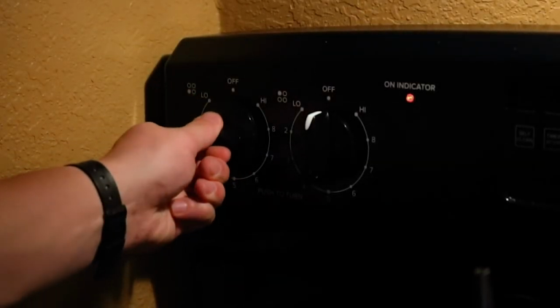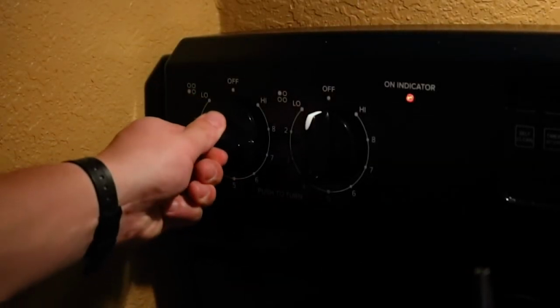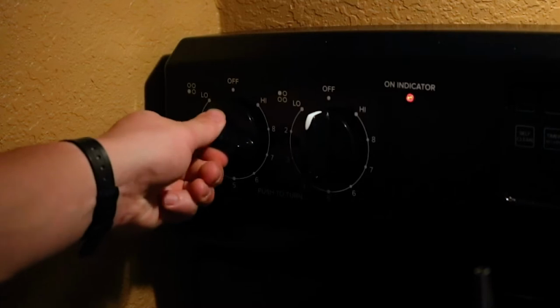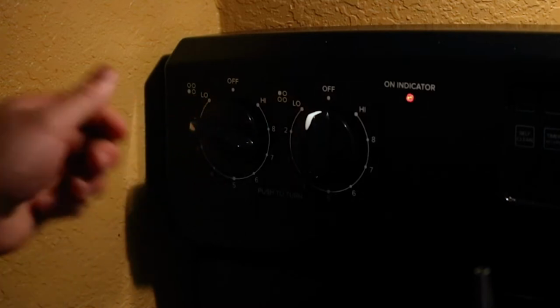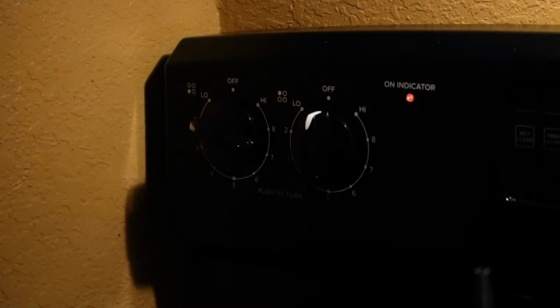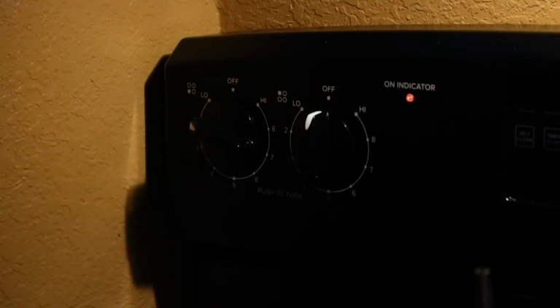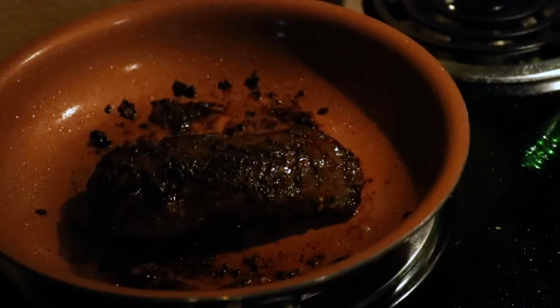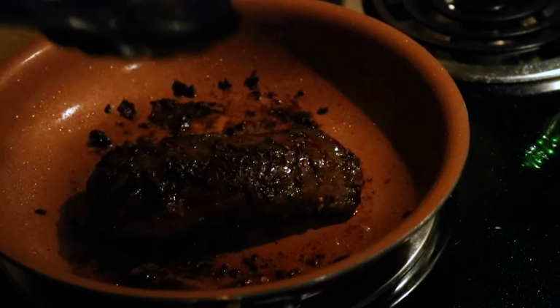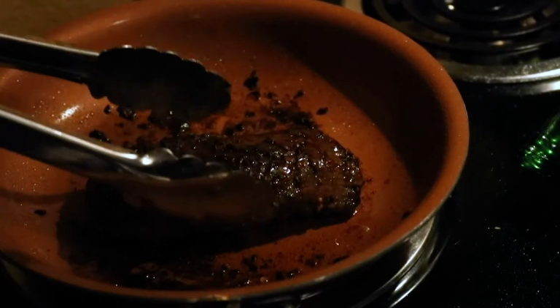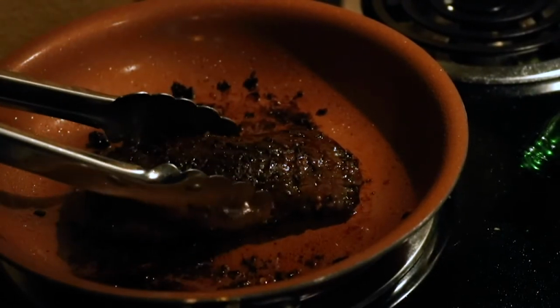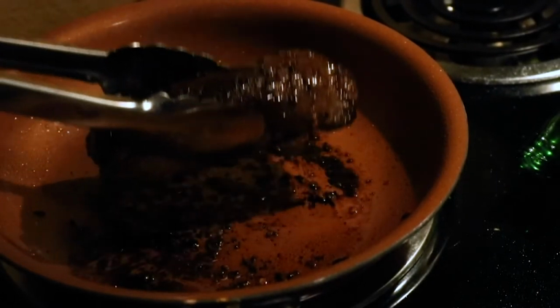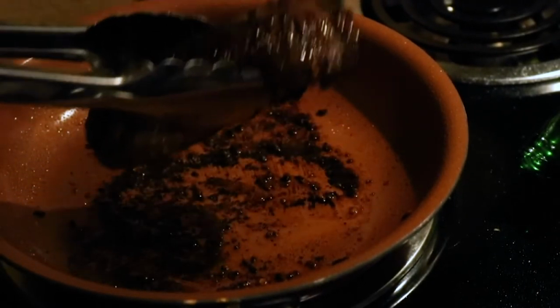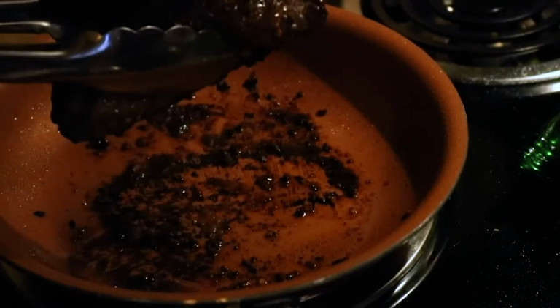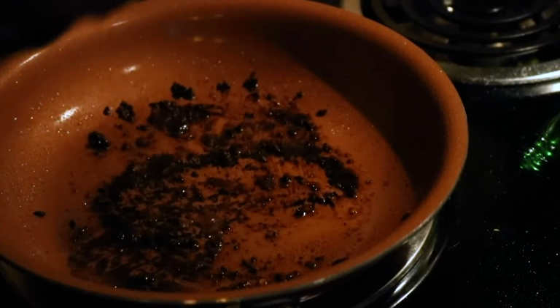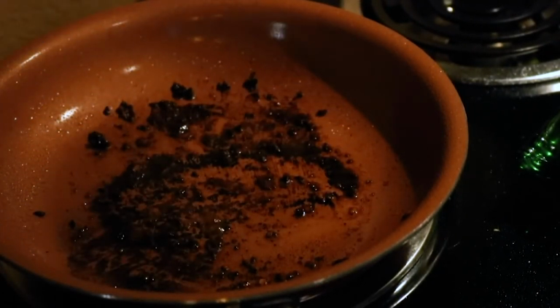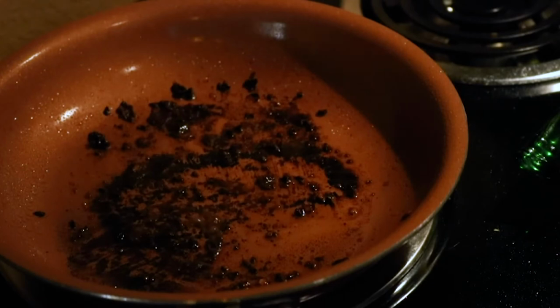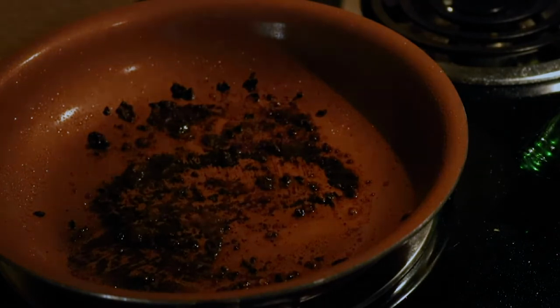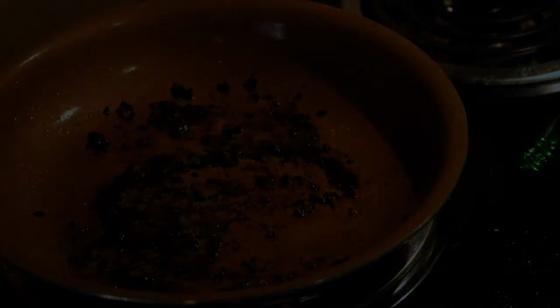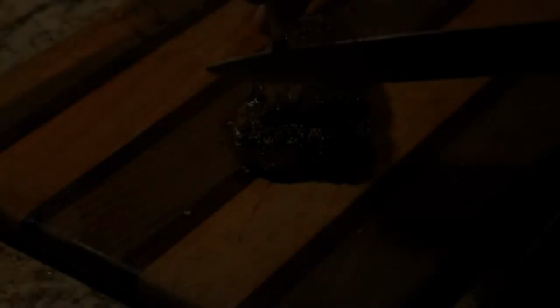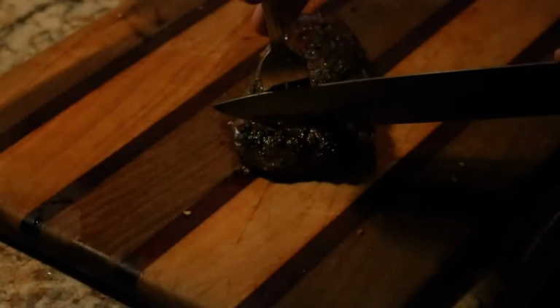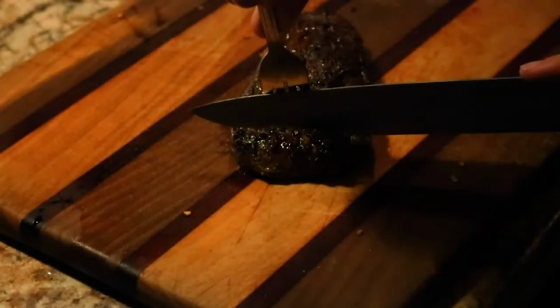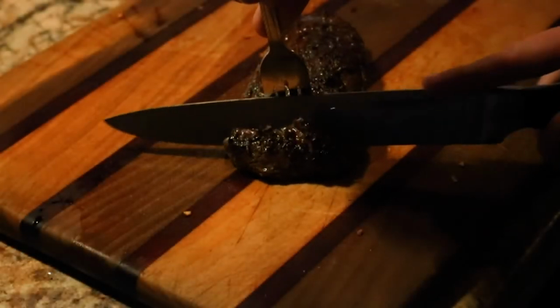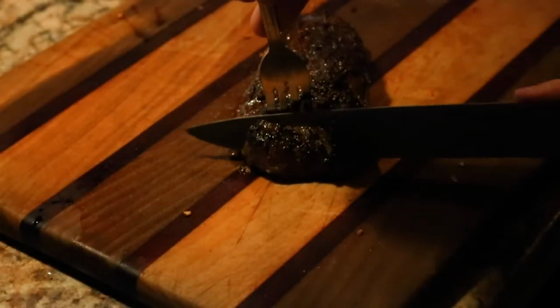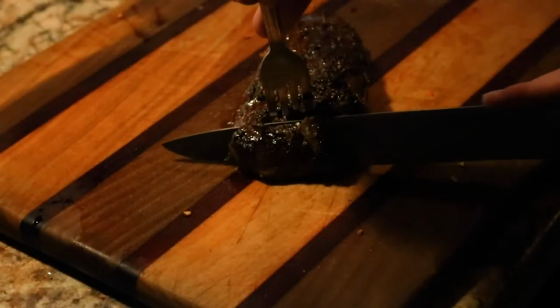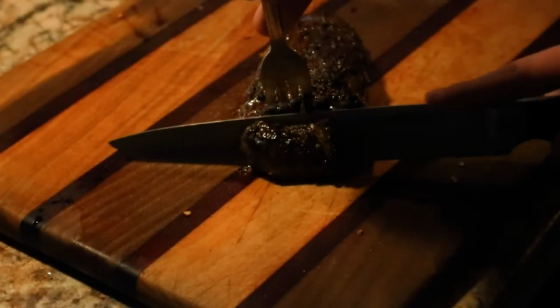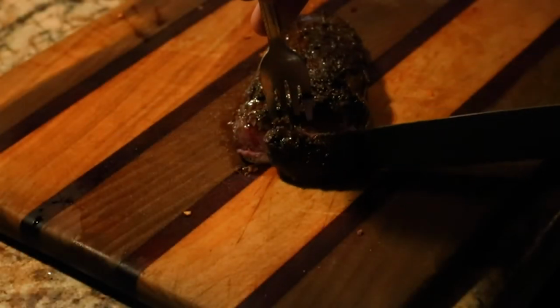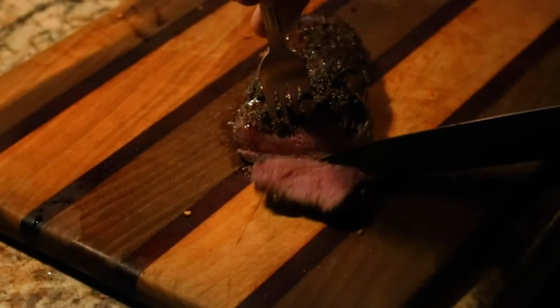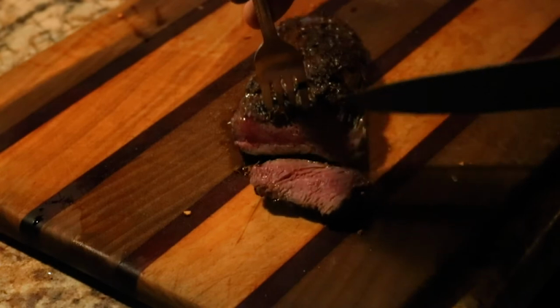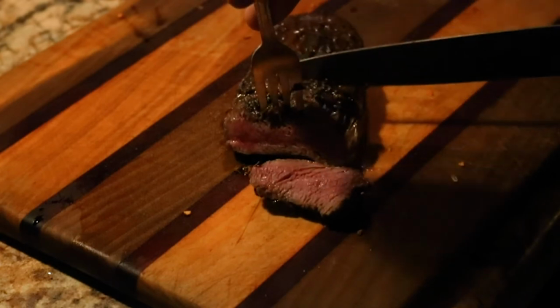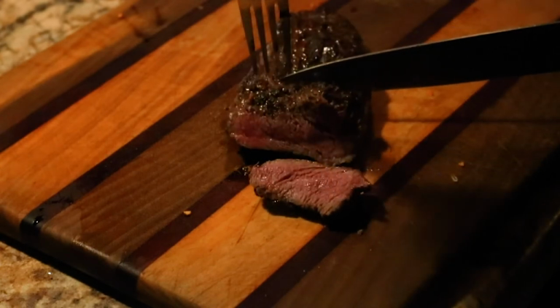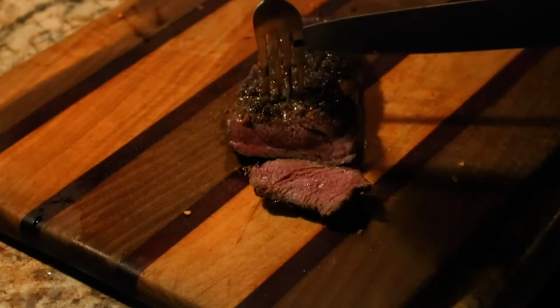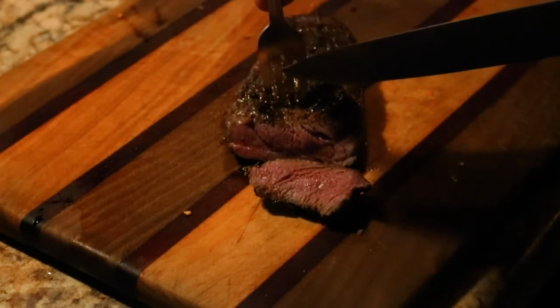Once you flip your steak on both sides, you want to turn your heat down to low and let your steak sizzle for a little bit — just cook the inside a little bit more. It's up to you how long you want it on there, depending on if you want it medium or medium rare.